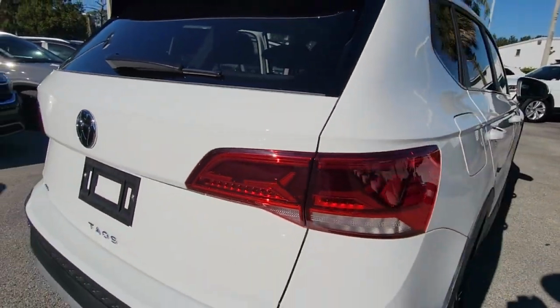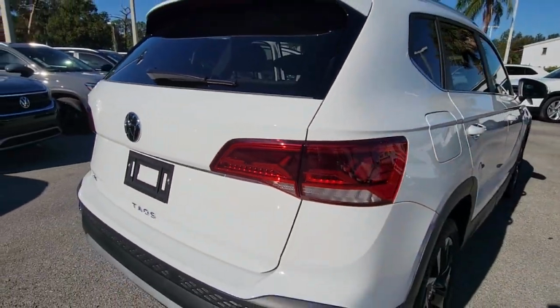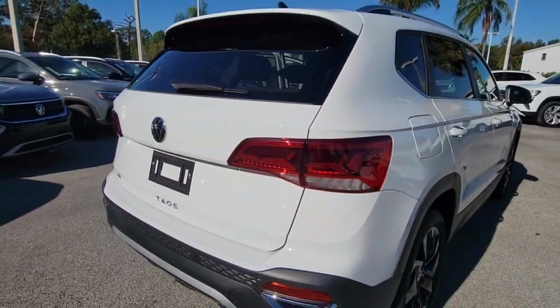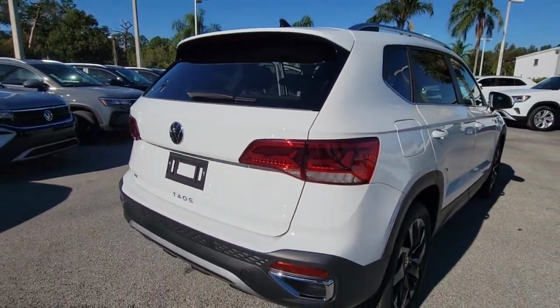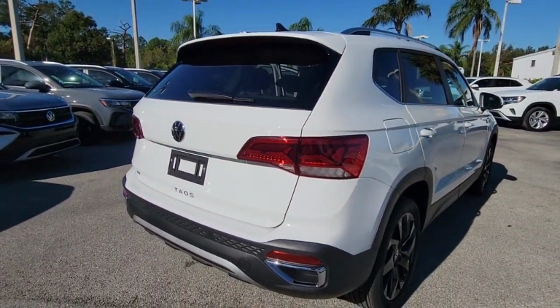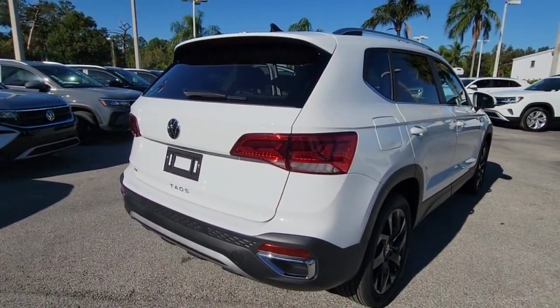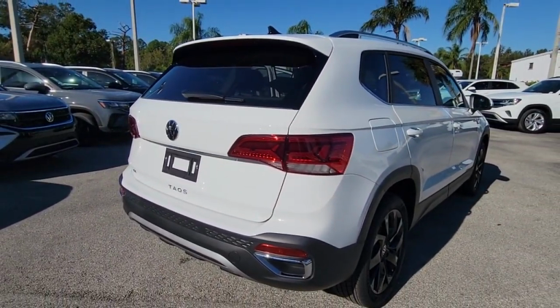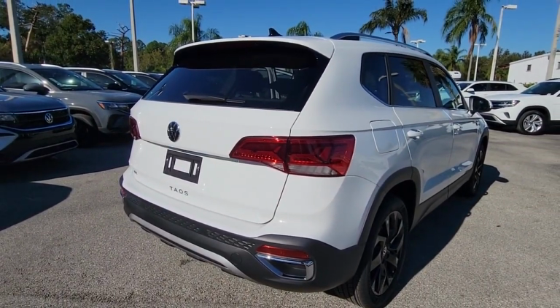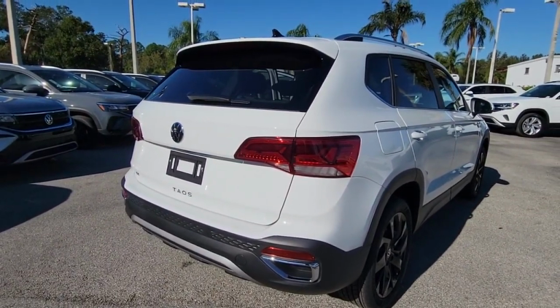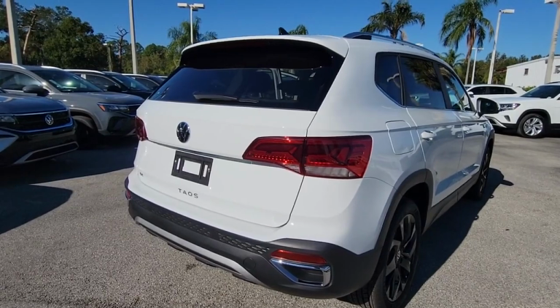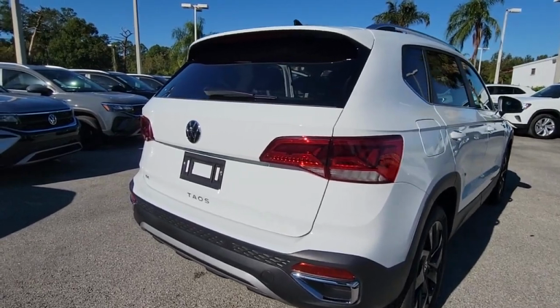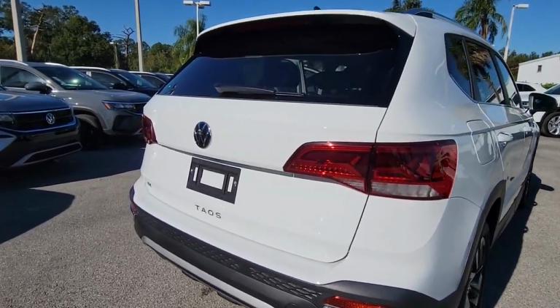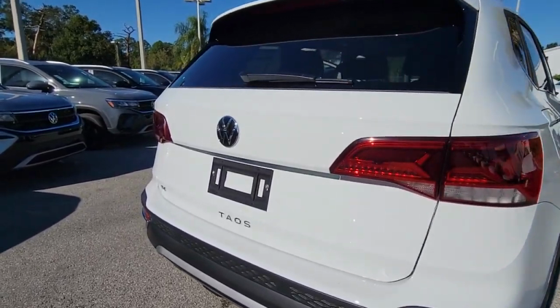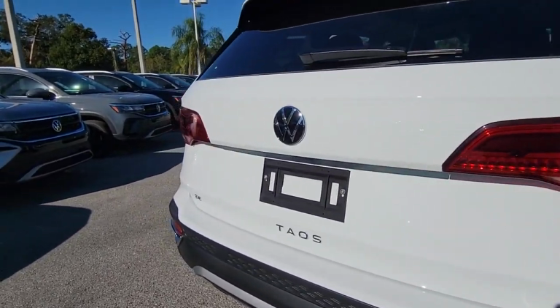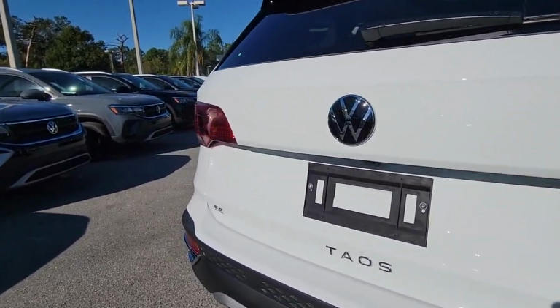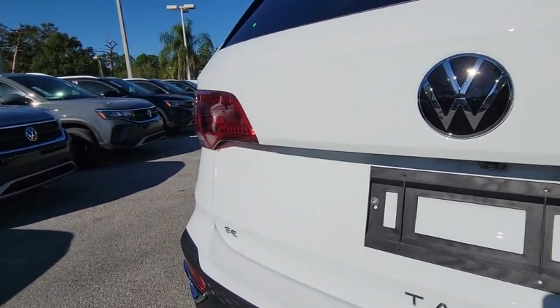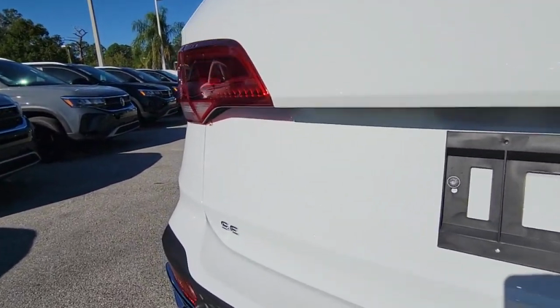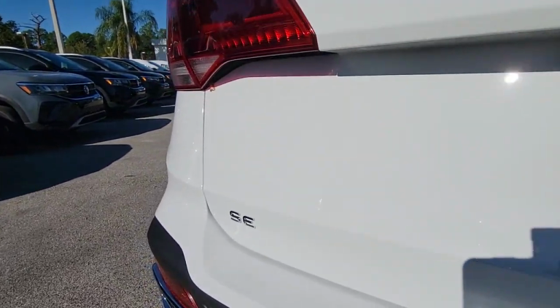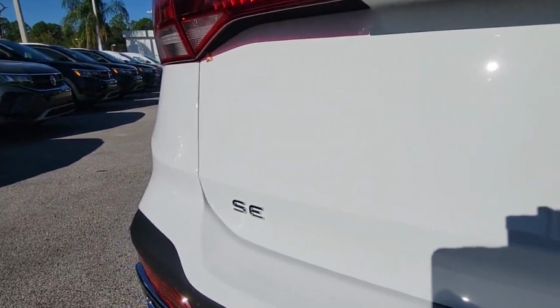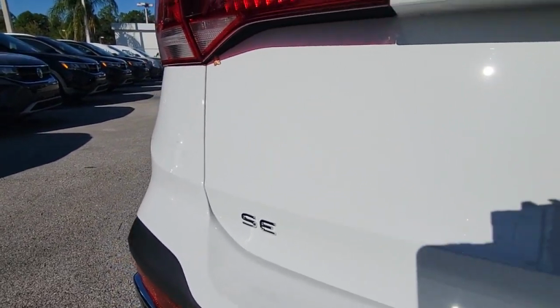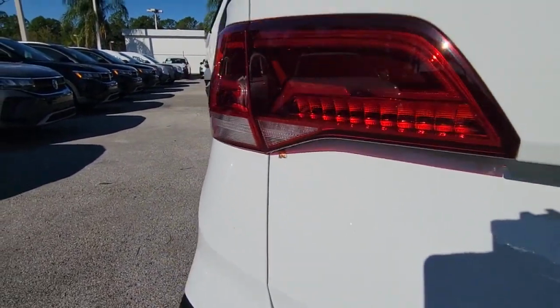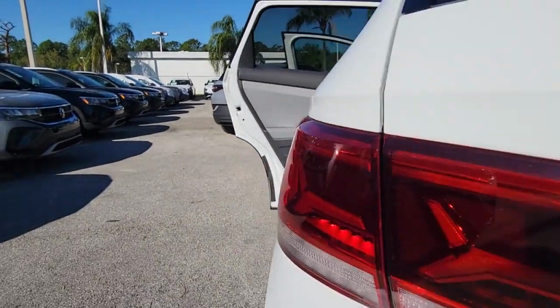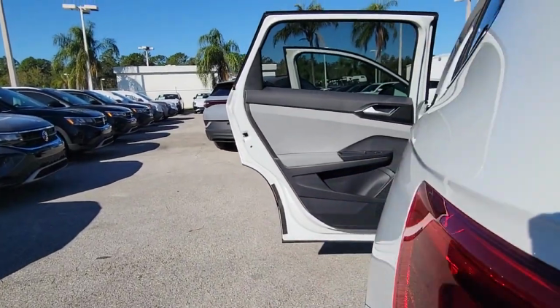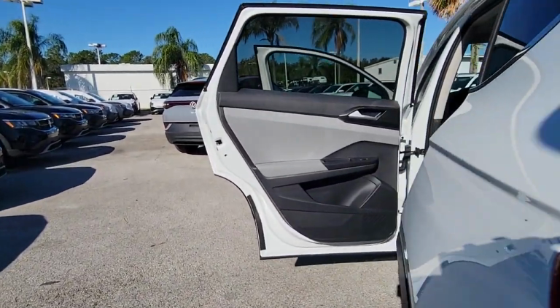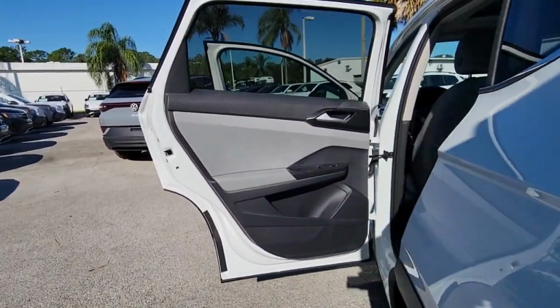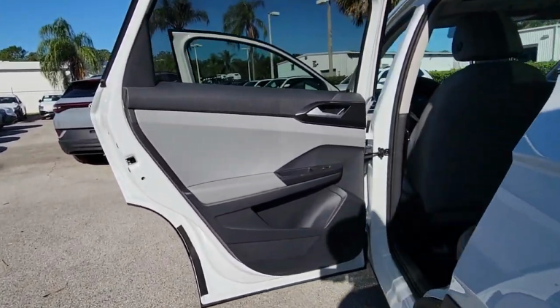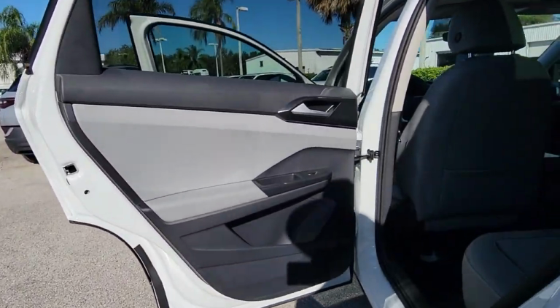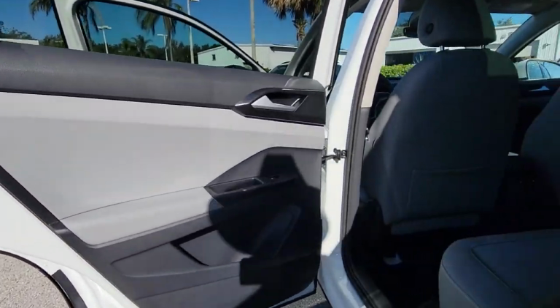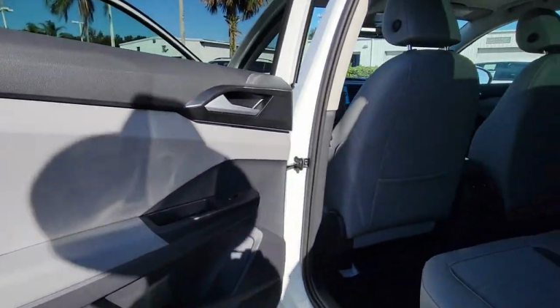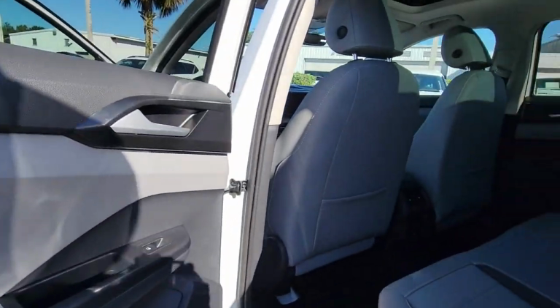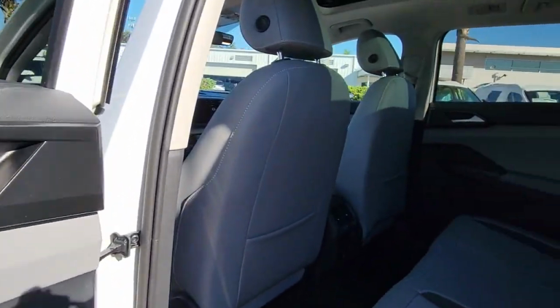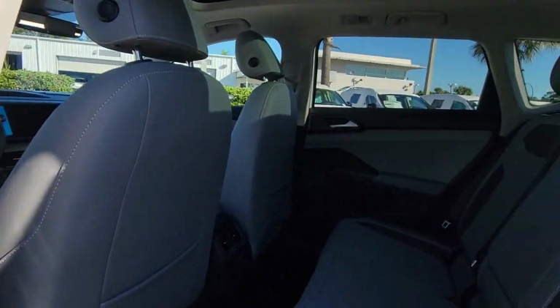Keyless entry, satellite radio, electronic stability control, power driver seat, heated front seat, aluminum wheels, rain sensing wipers, rear spoiler, intermittent wipers, traction control.